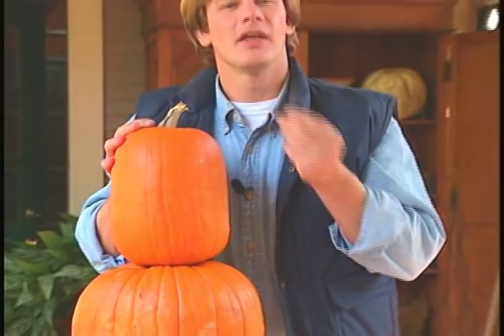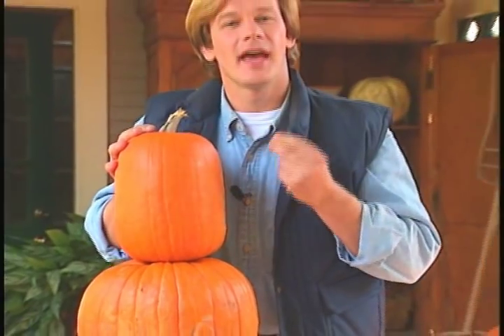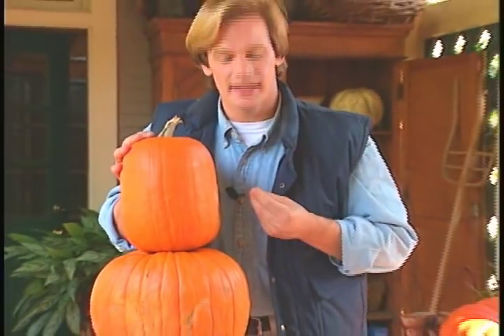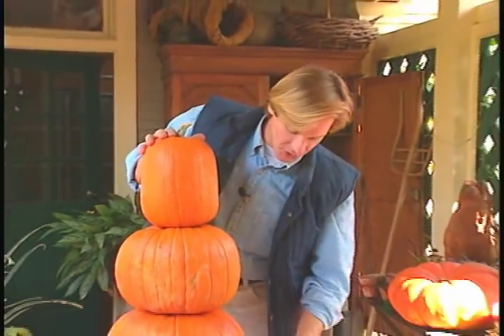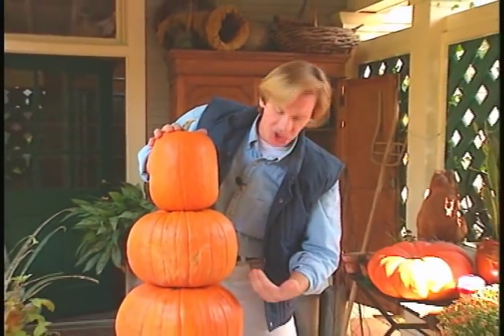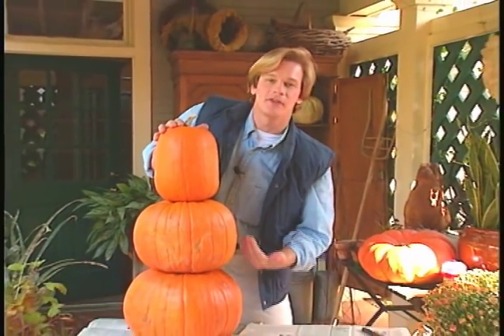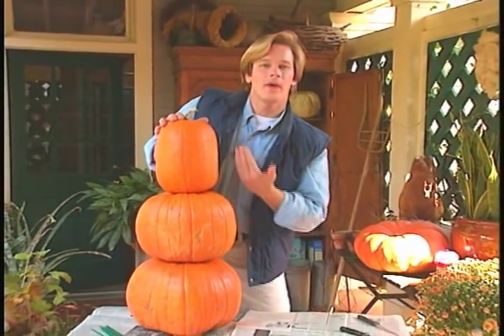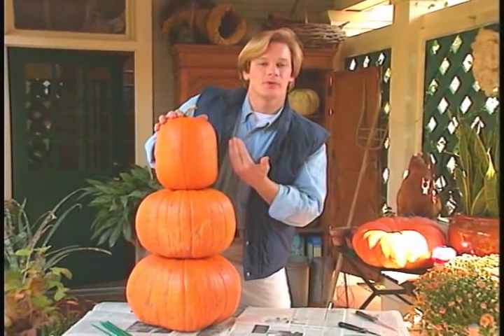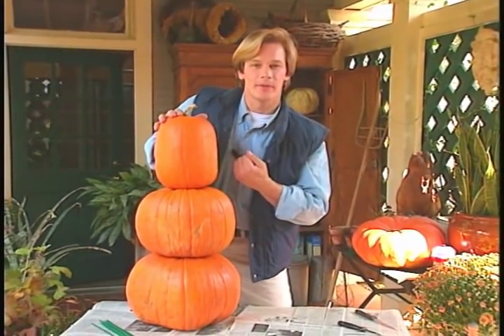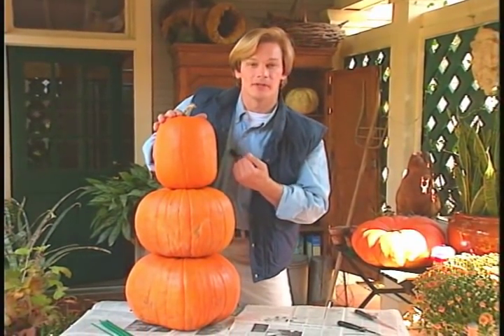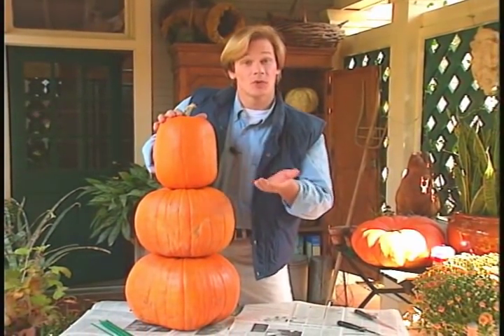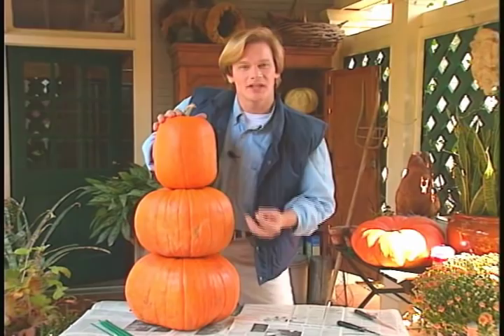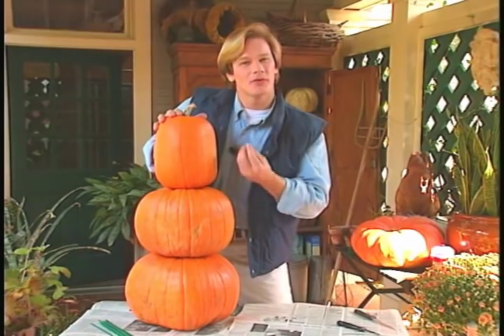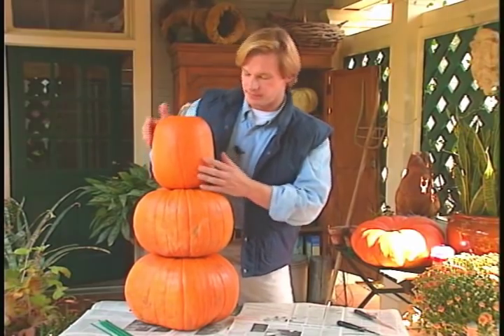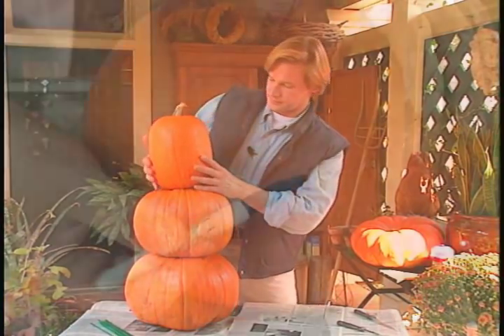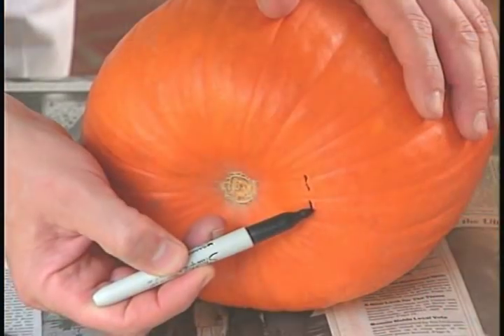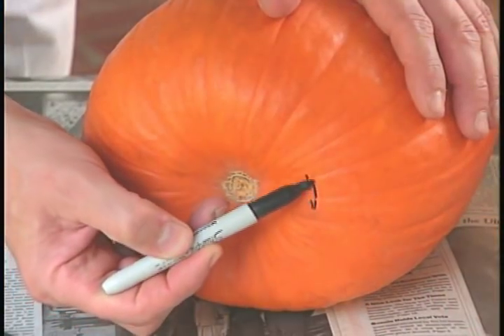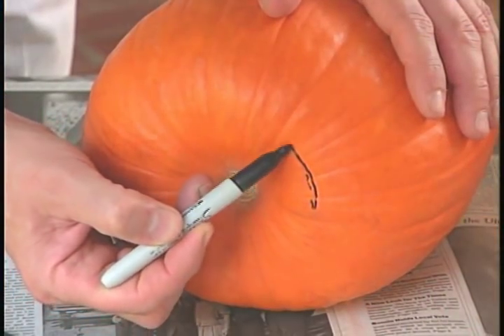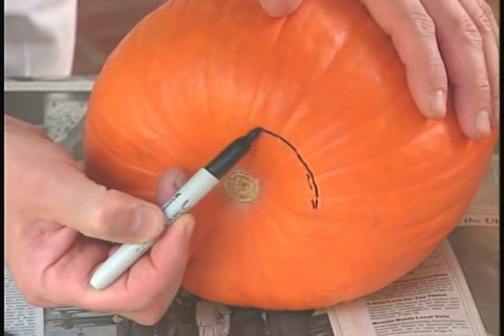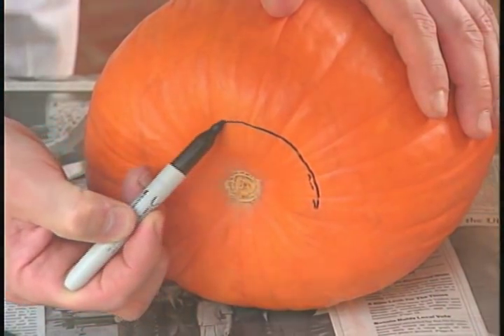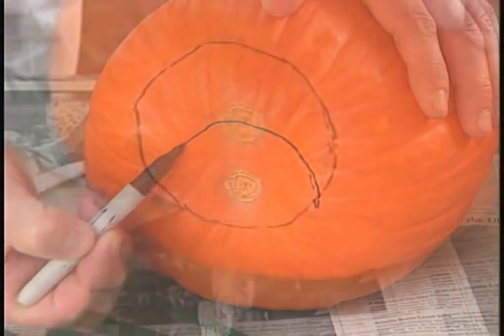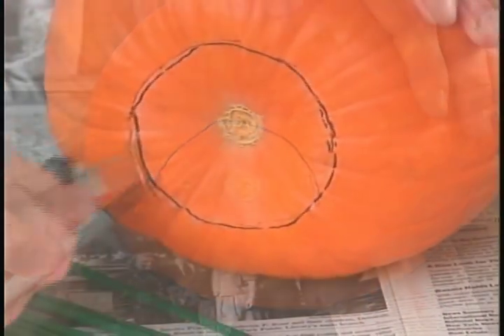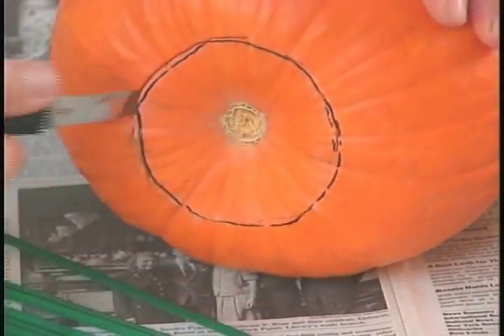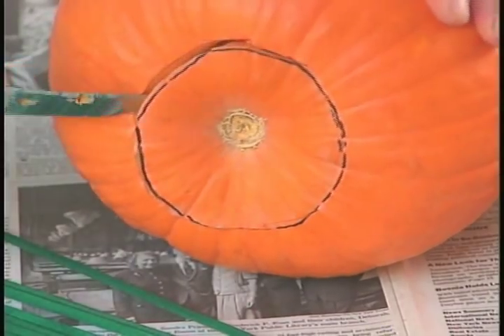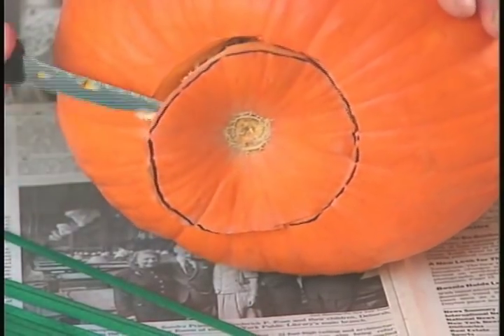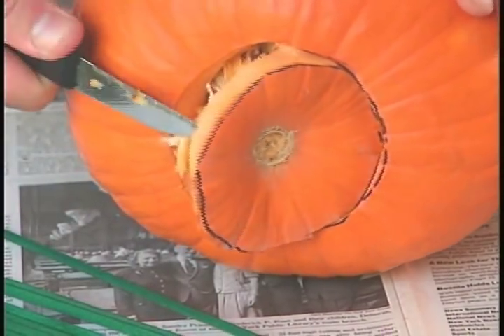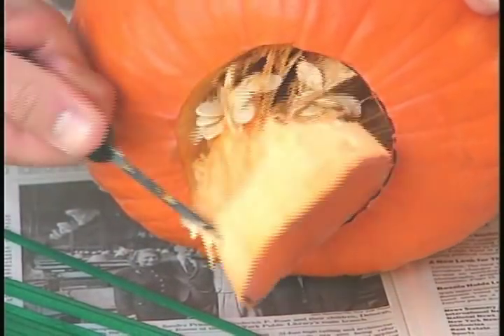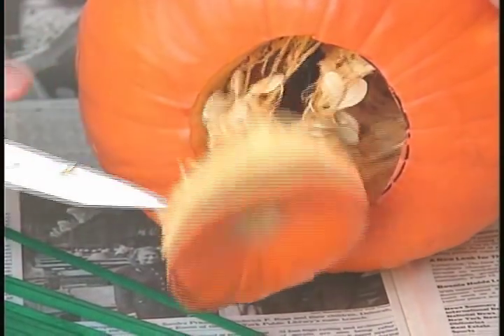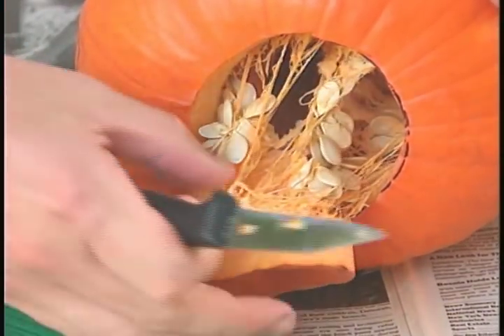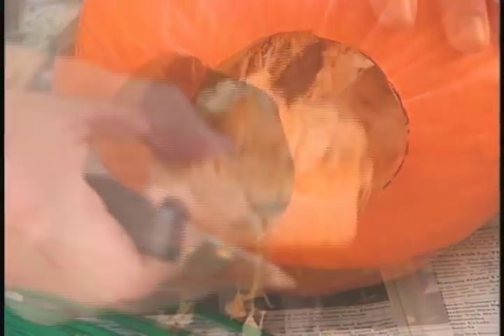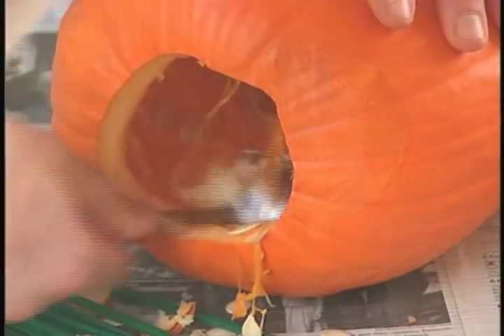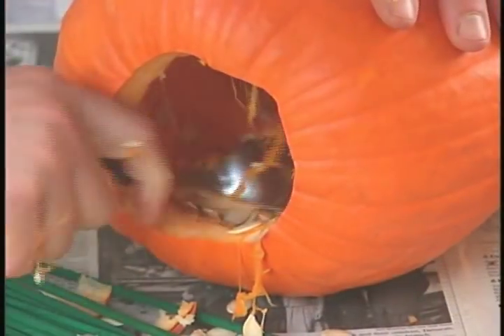The idea here is to cut a shaft all the way up through the three pumpkins so a light can shine through them. The smallest pumpkin will determine the size of the holes I cut. I'm going to cut these about 4 to 5 inches in diameter, and I'll go ahead and clean out the seeds.